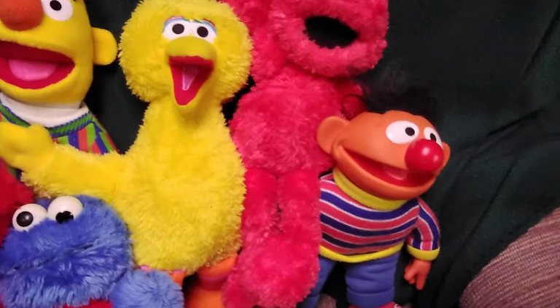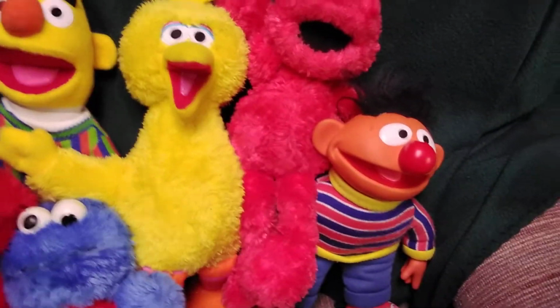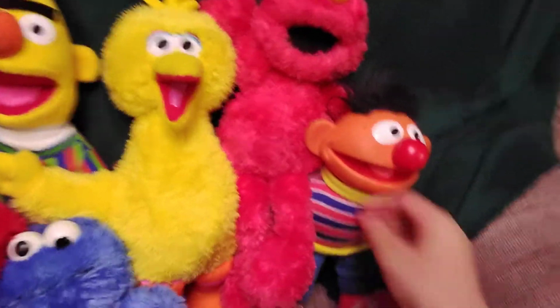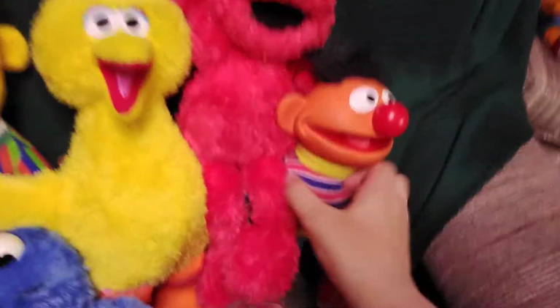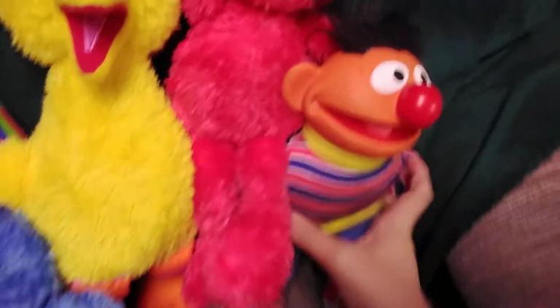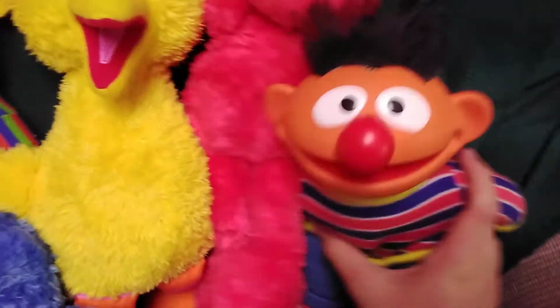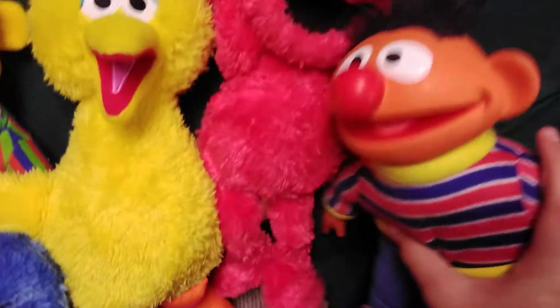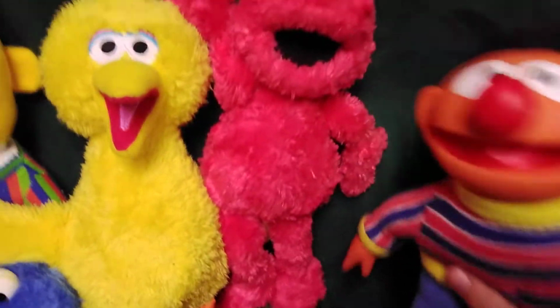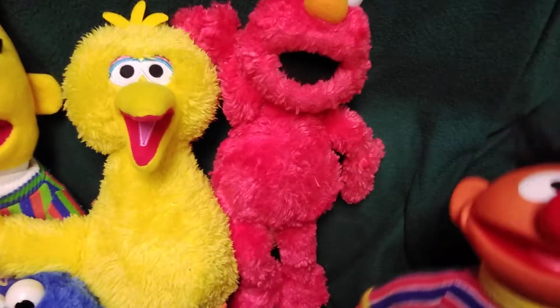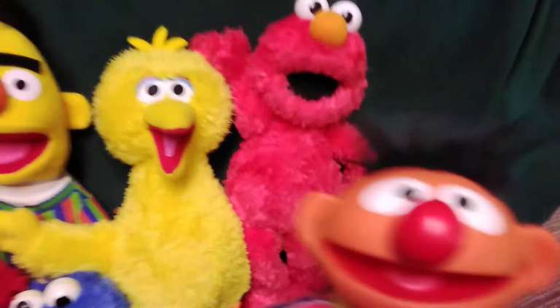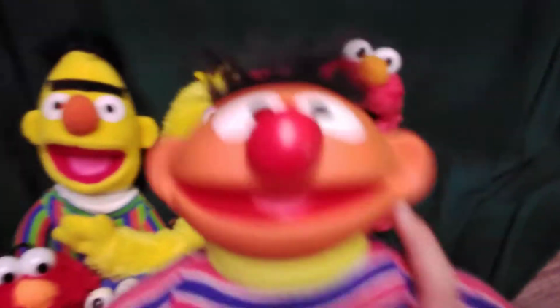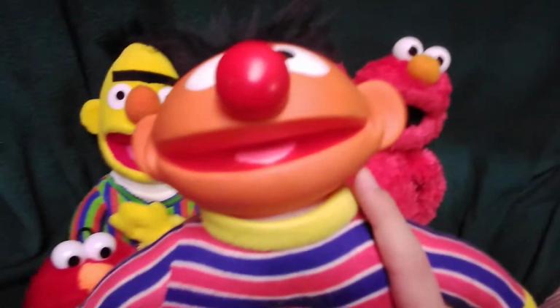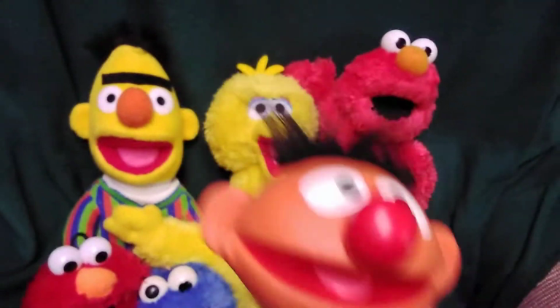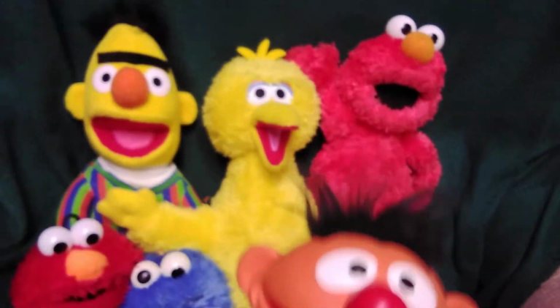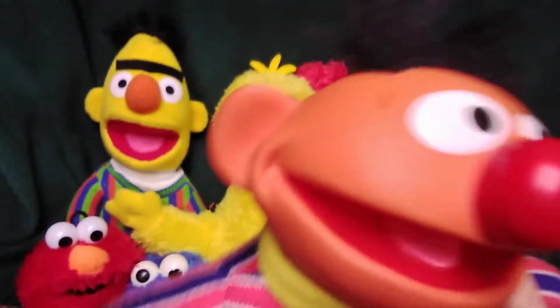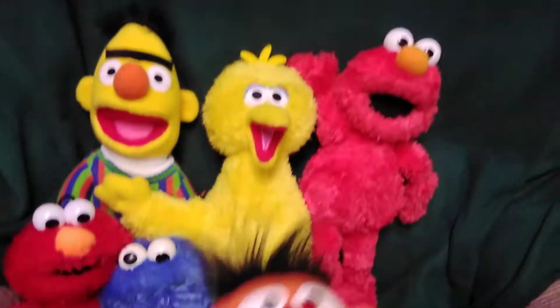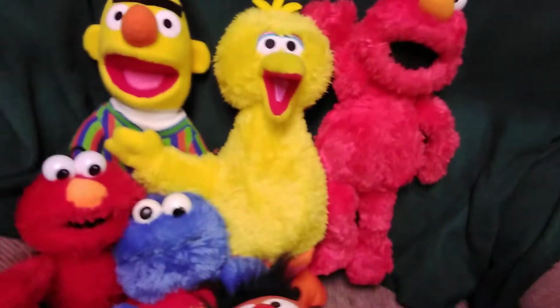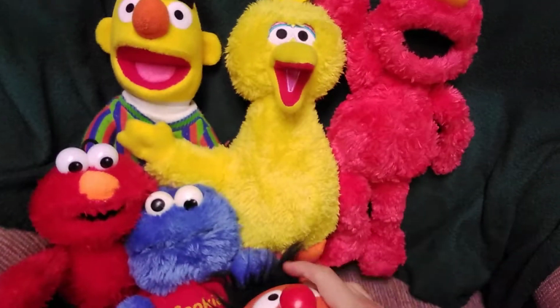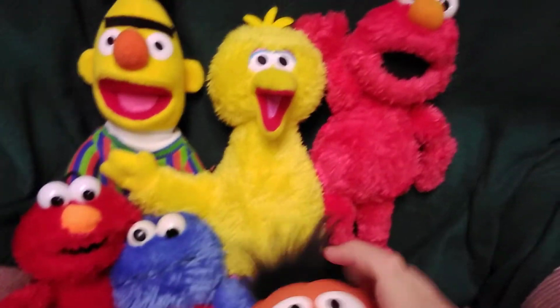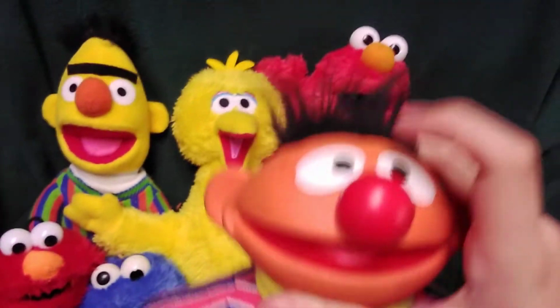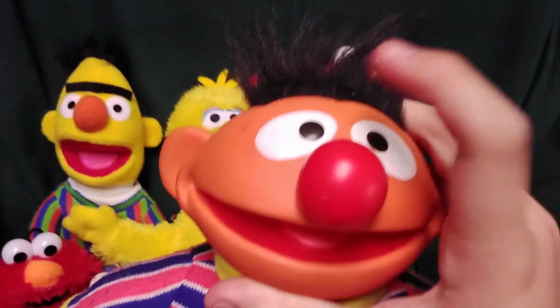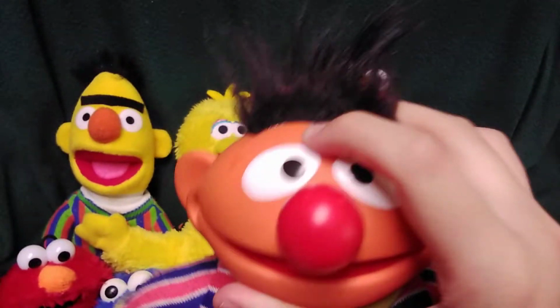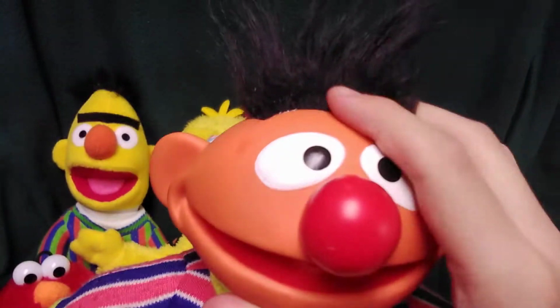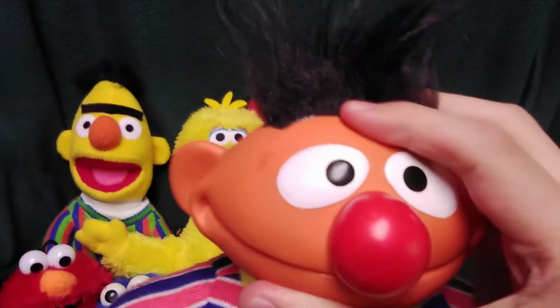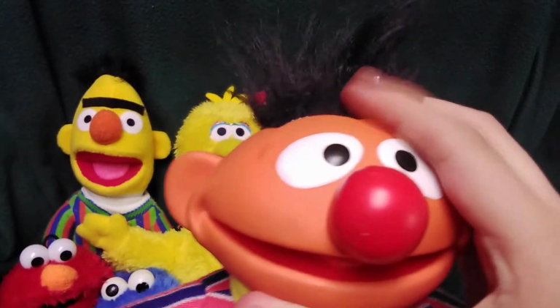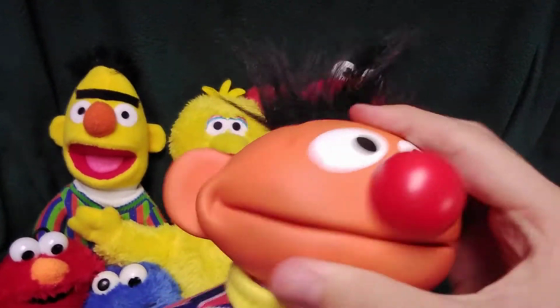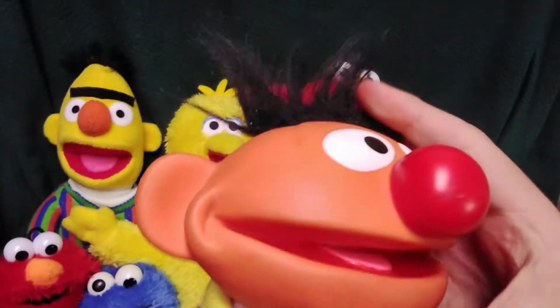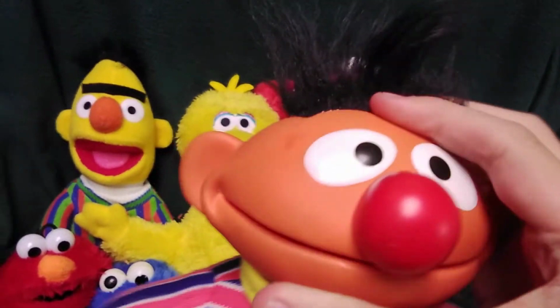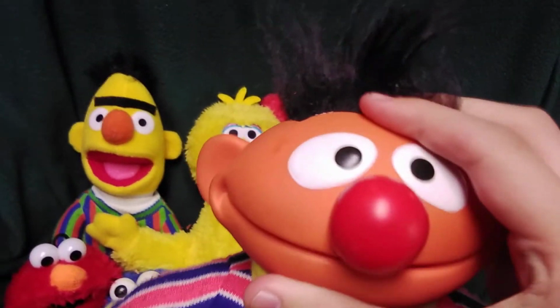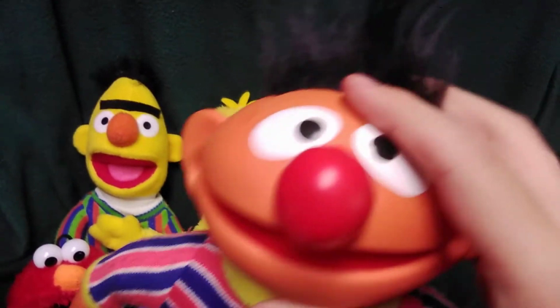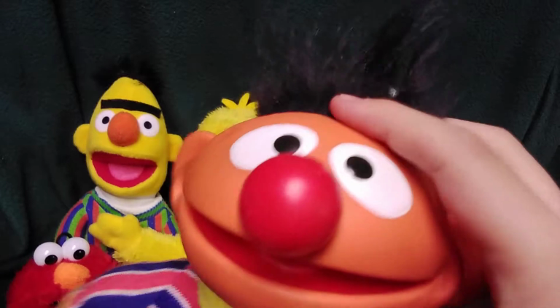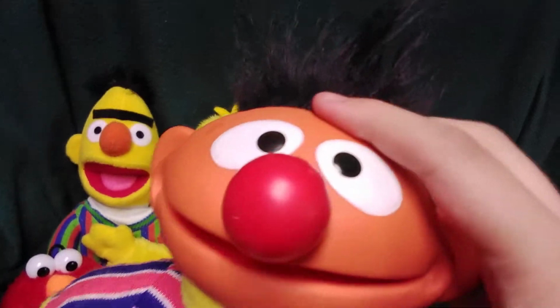Here's this Ernie by Applause — got a really sort of hard head. It's really cool.